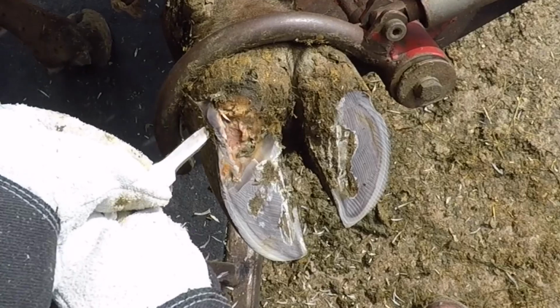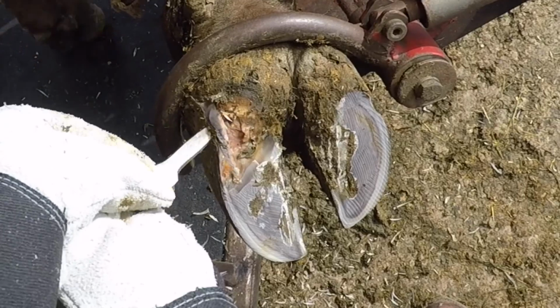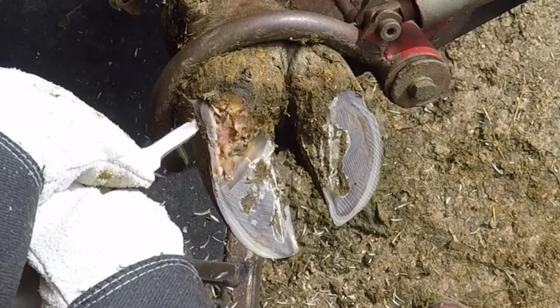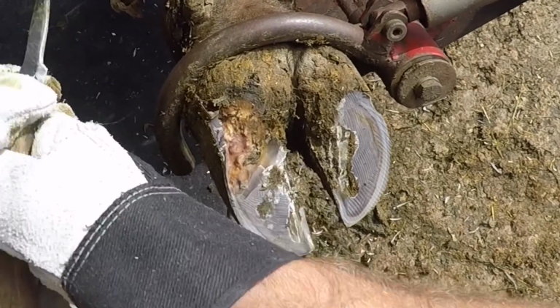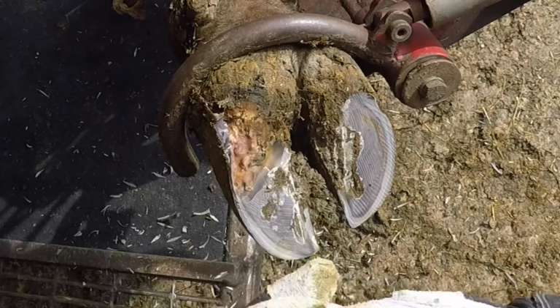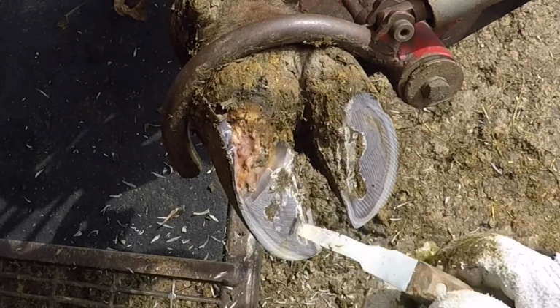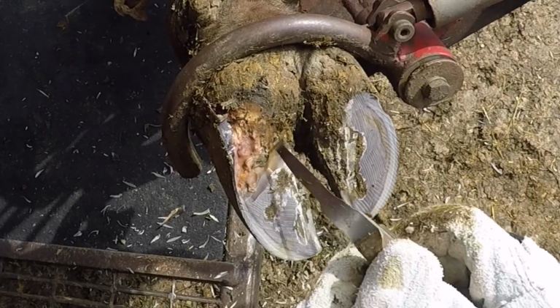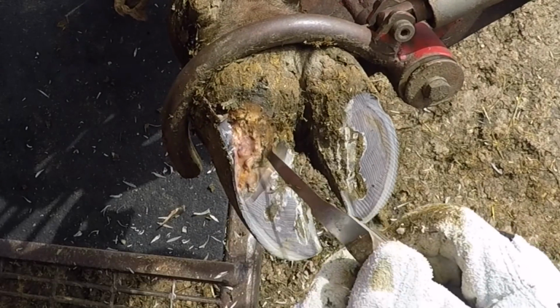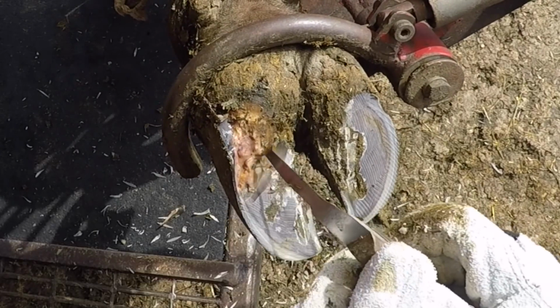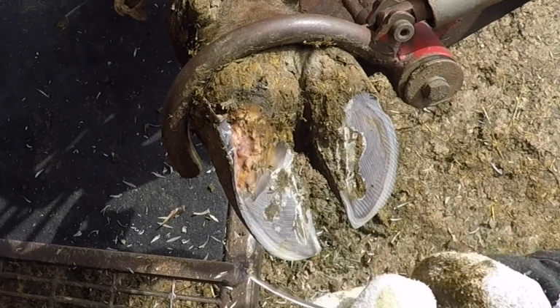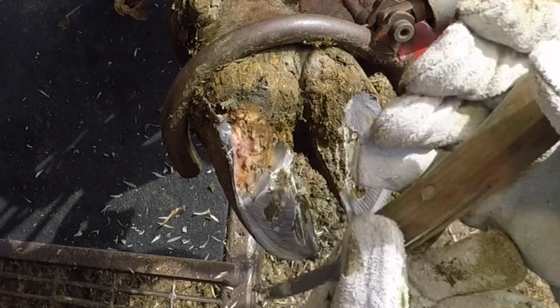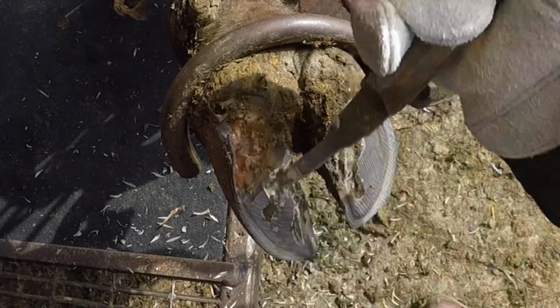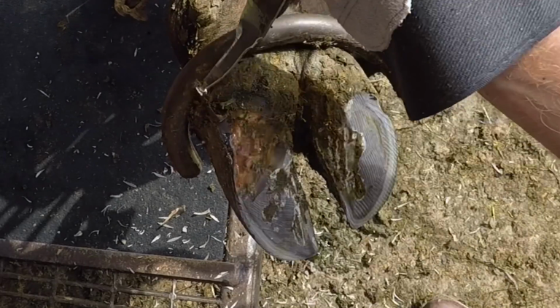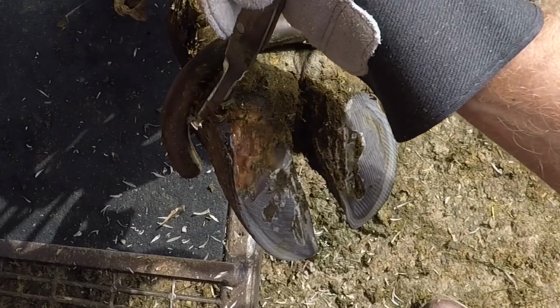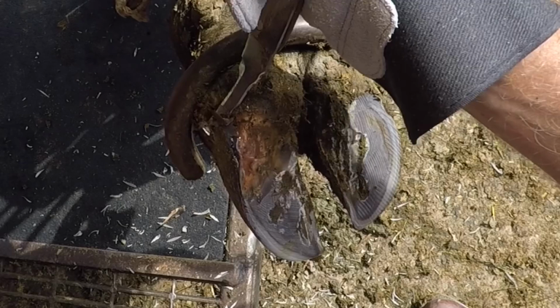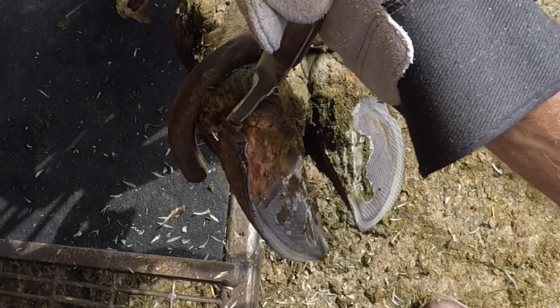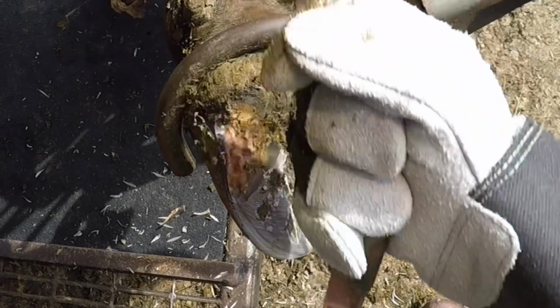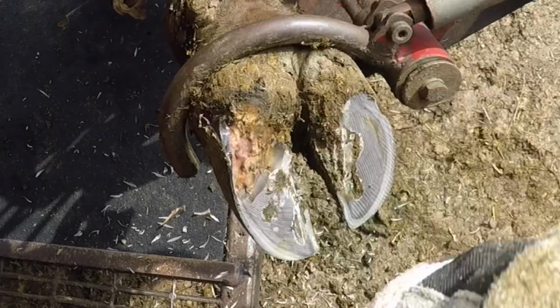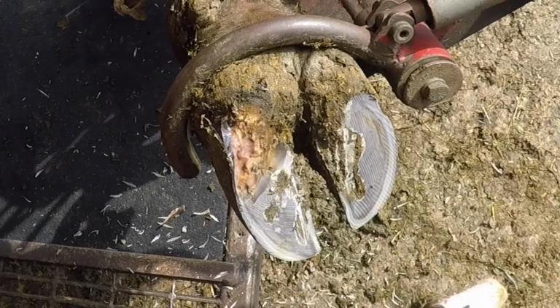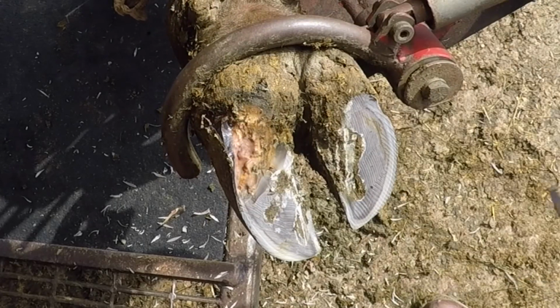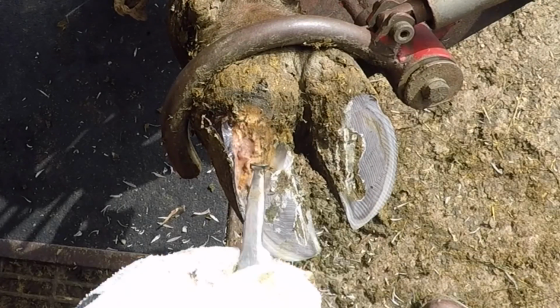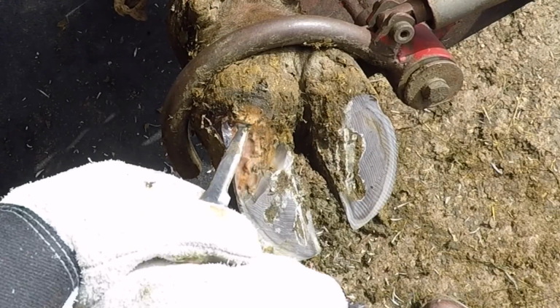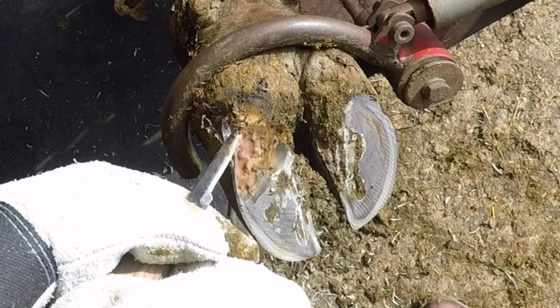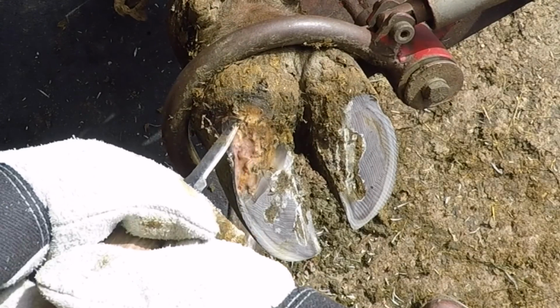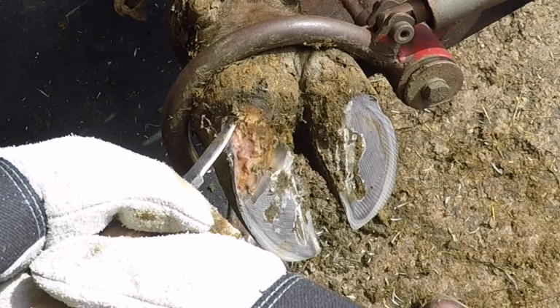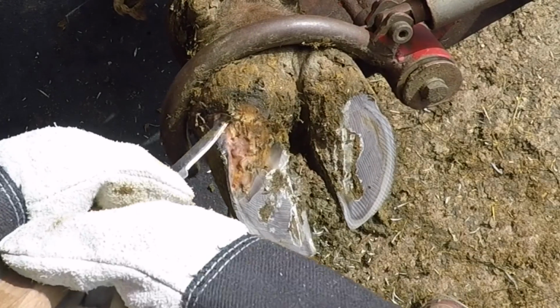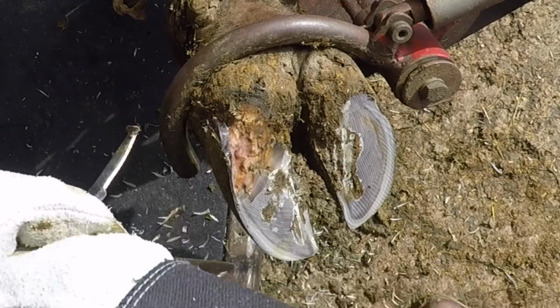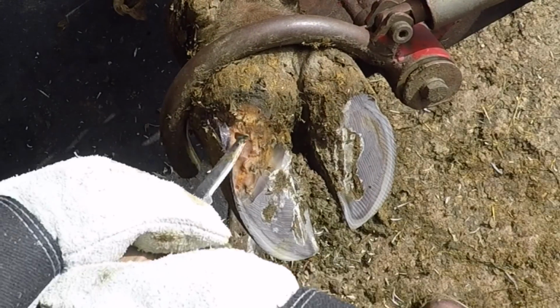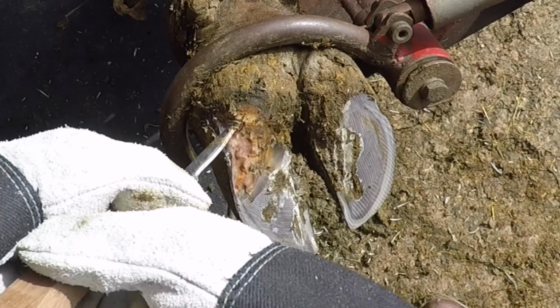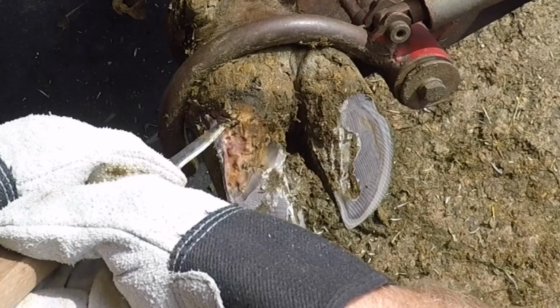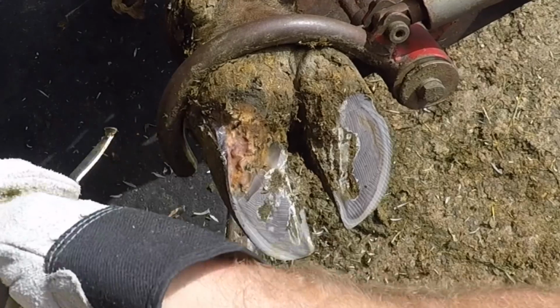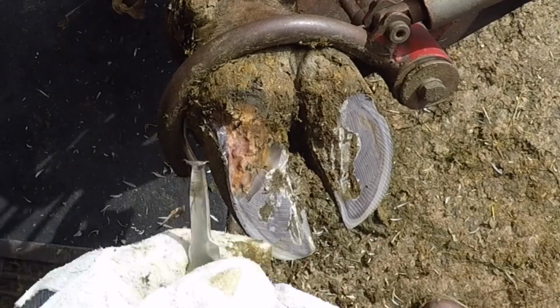Throughout this trim, if you watch carefully you'll see in the right-hand corner the farm dog Levi keeps sneaking in there. Farm dogs love these little pieces of hoof that come off, and whenever I'm at the farms, dogs tend to be my best friends.